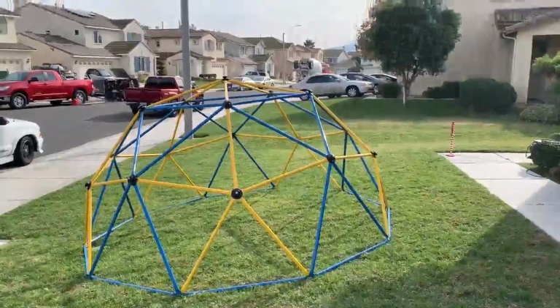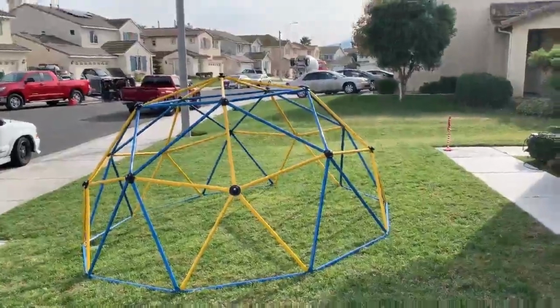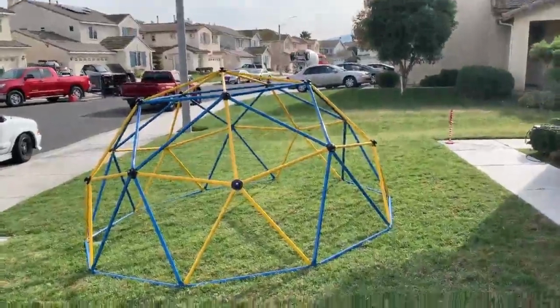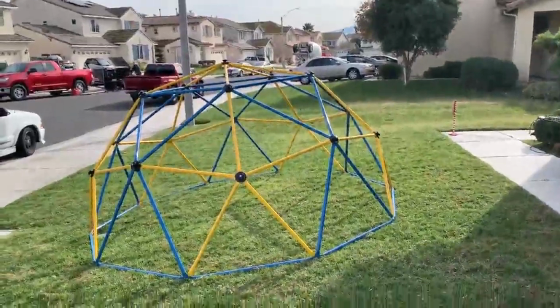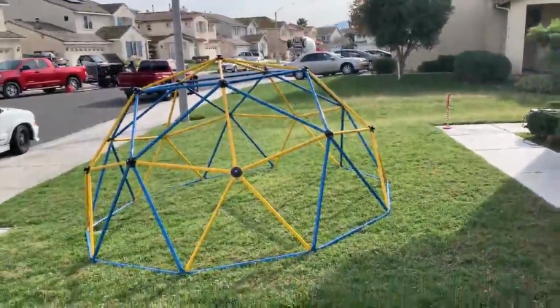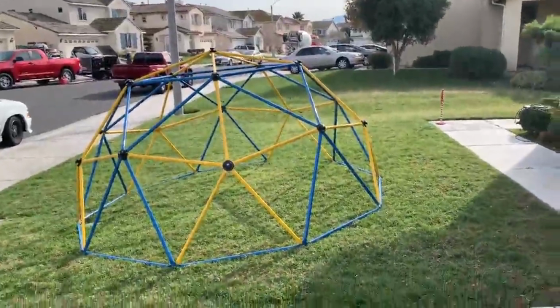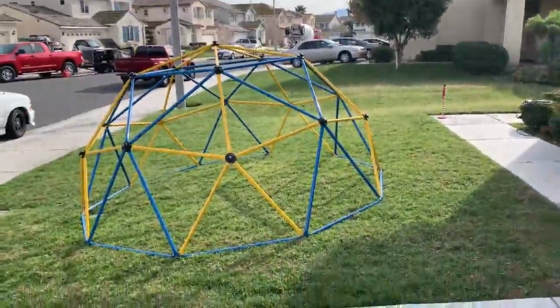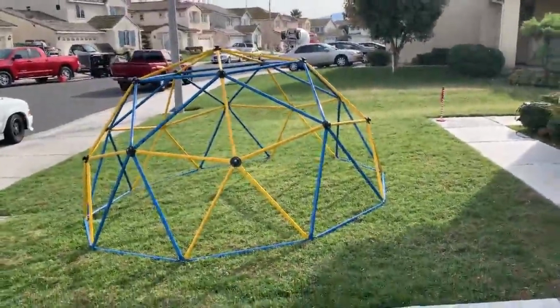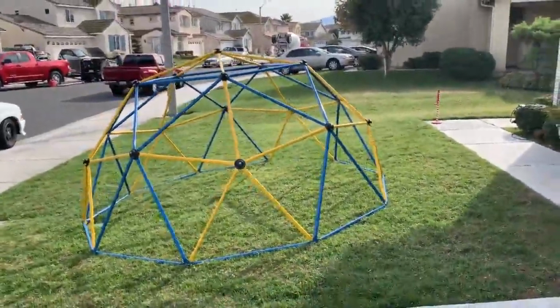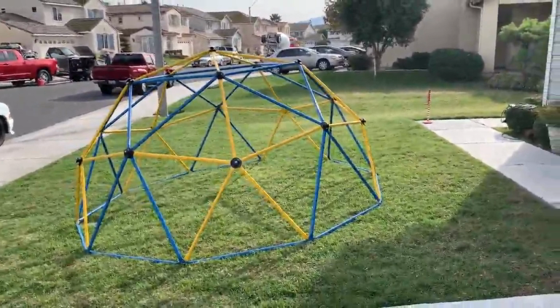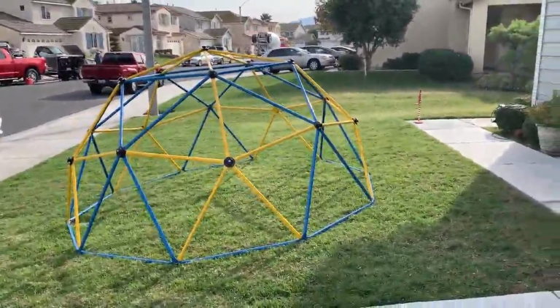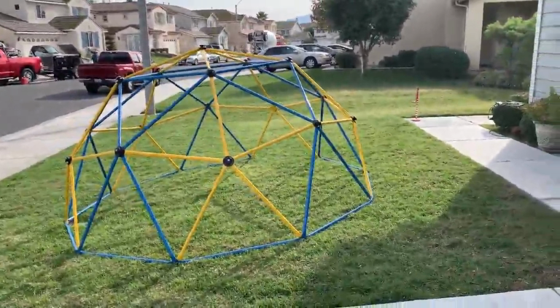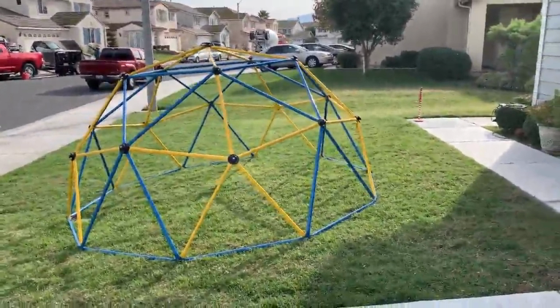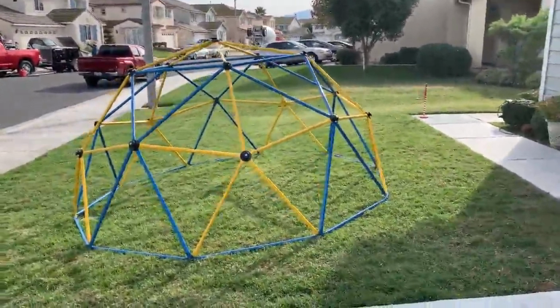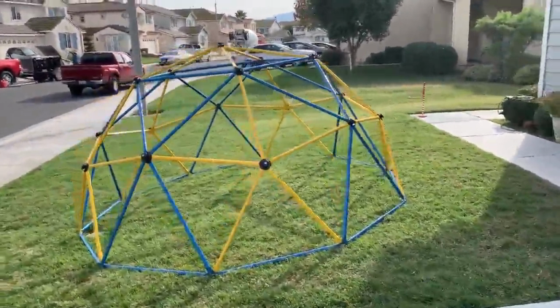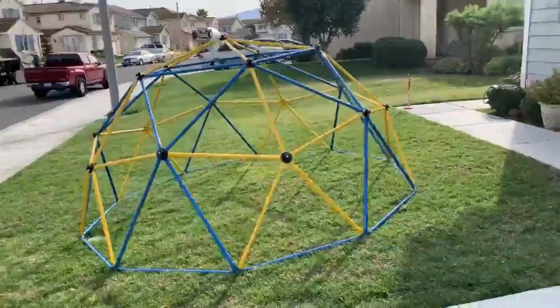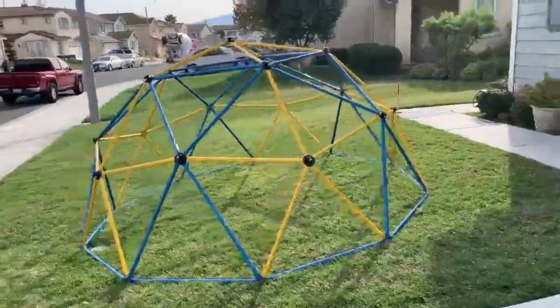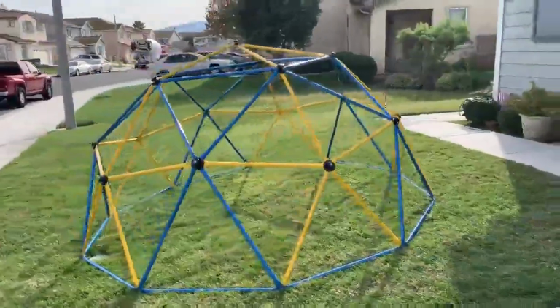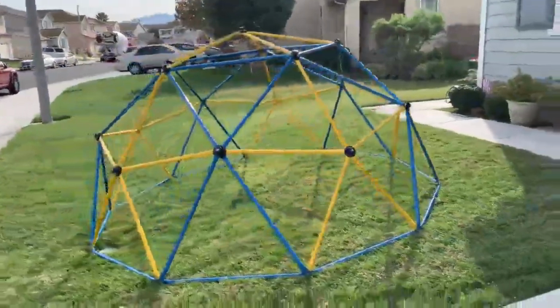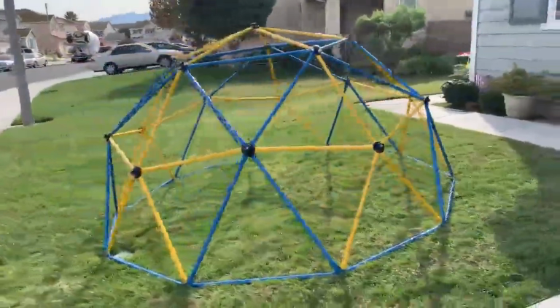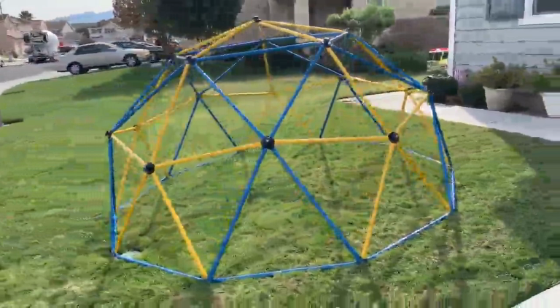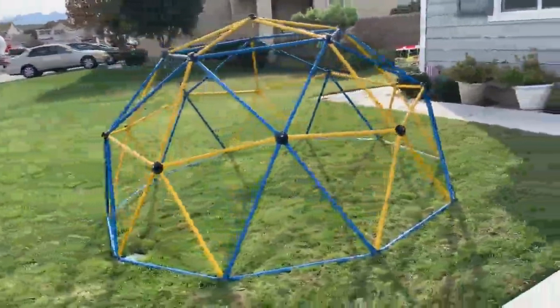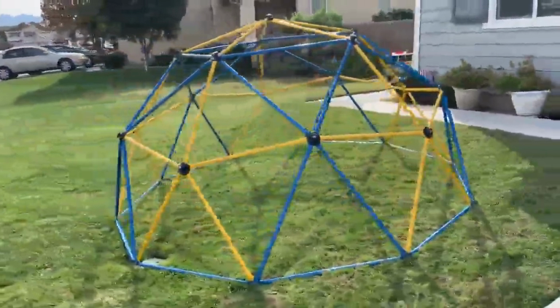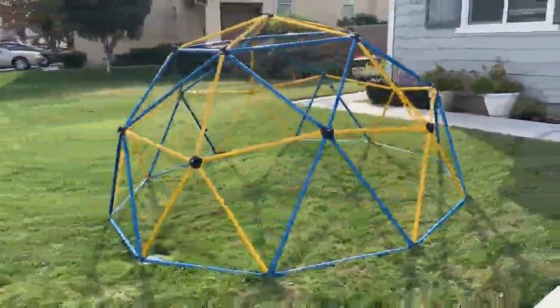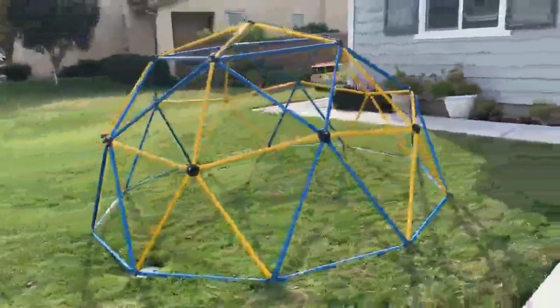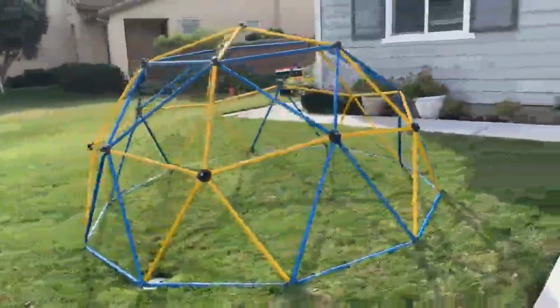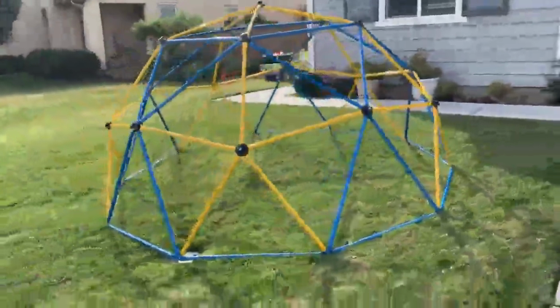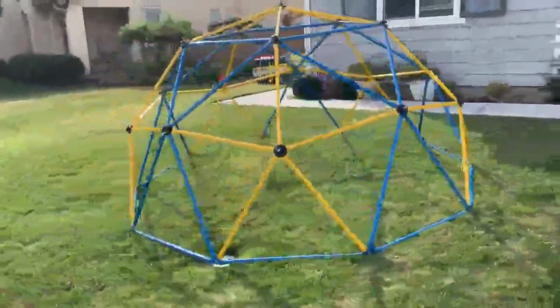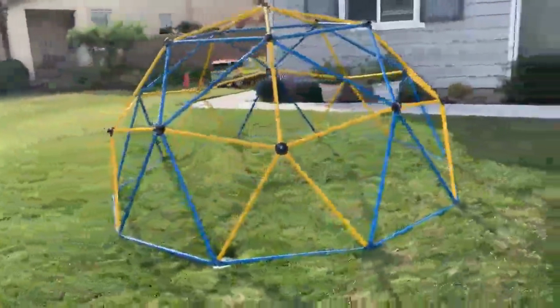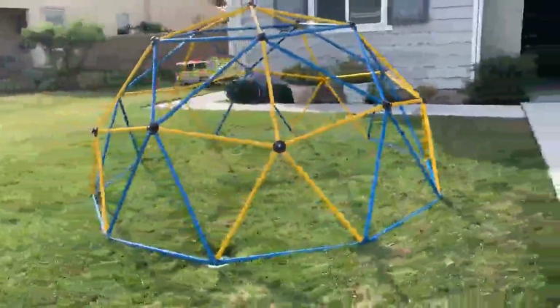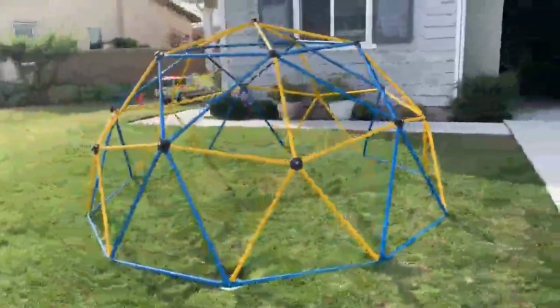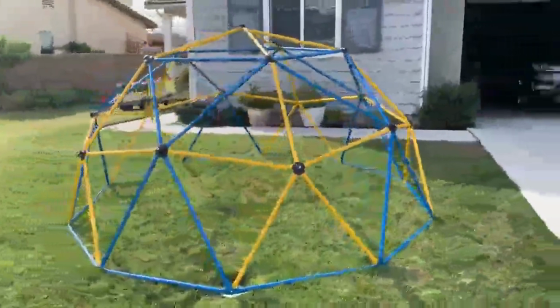So this is a quick review of this 10-foot kids climbing dome. I love this. We just put this together. It is on the moderately complex side to put together. You could not do it with a single adult.